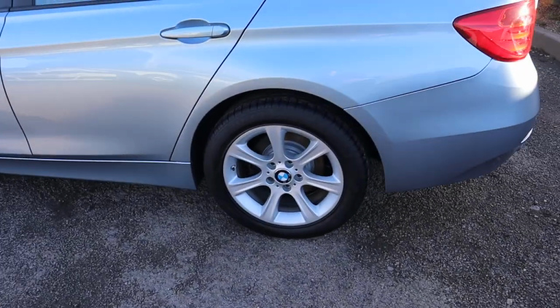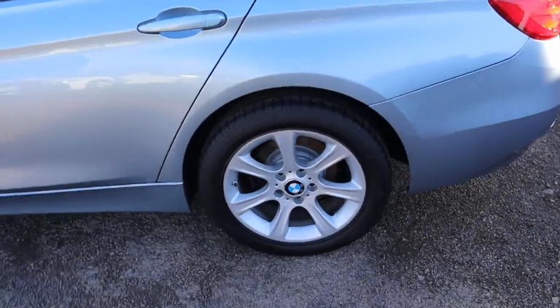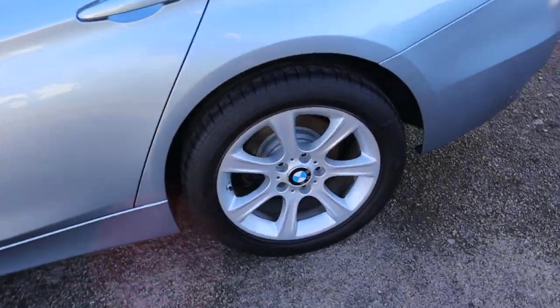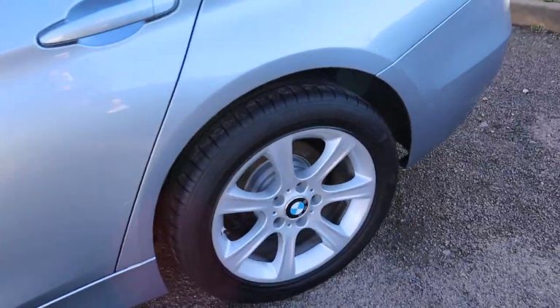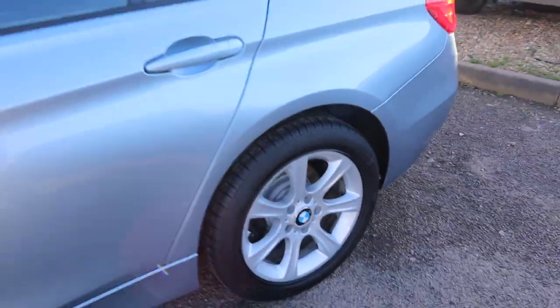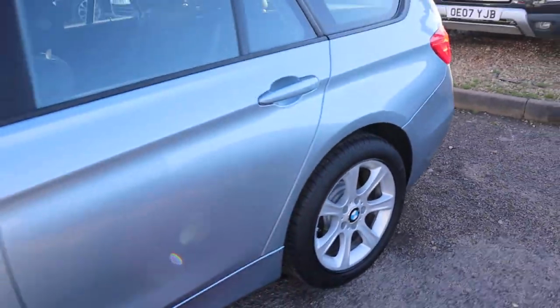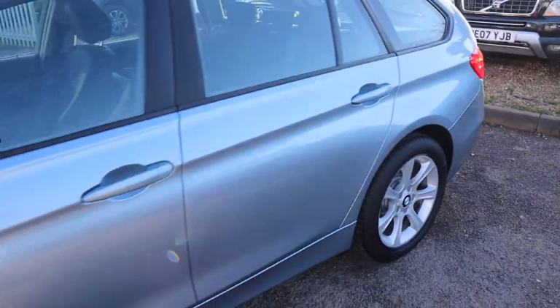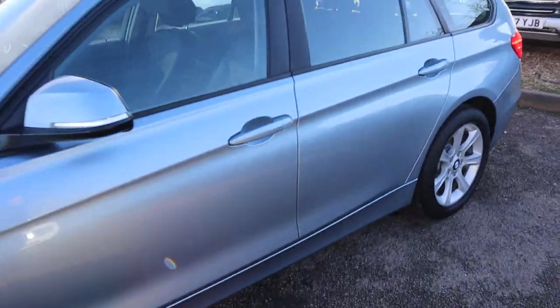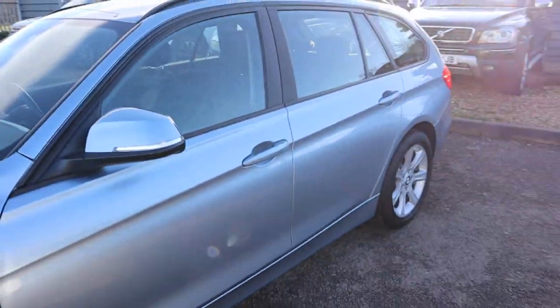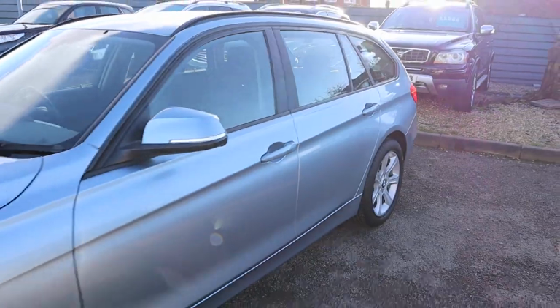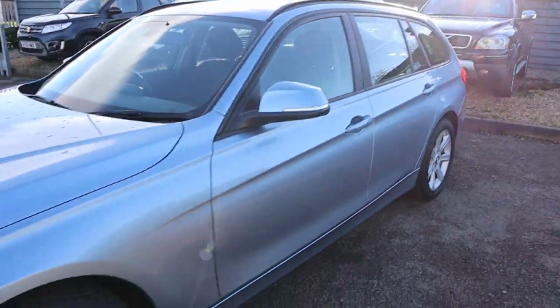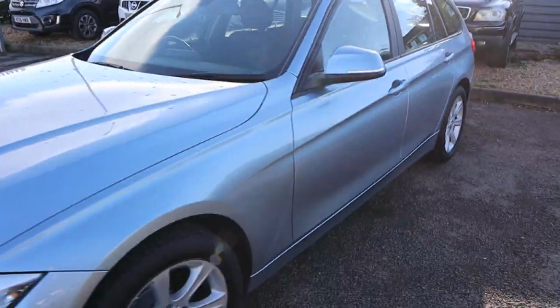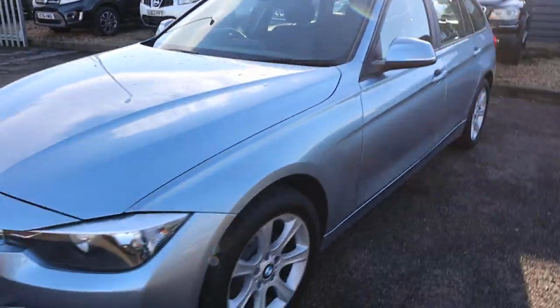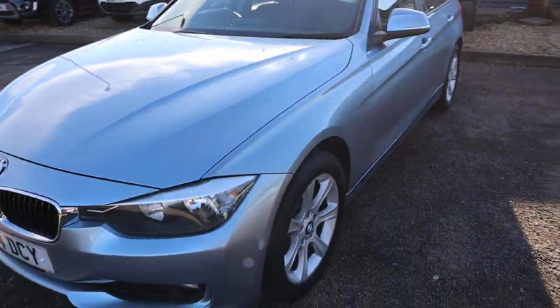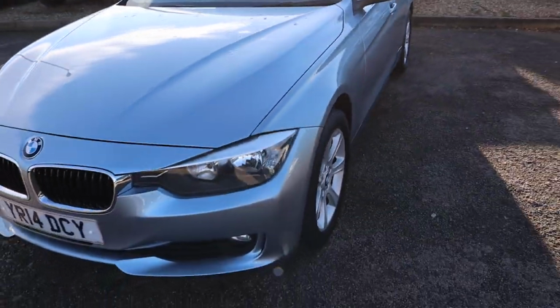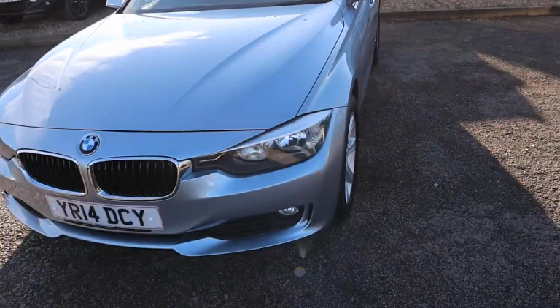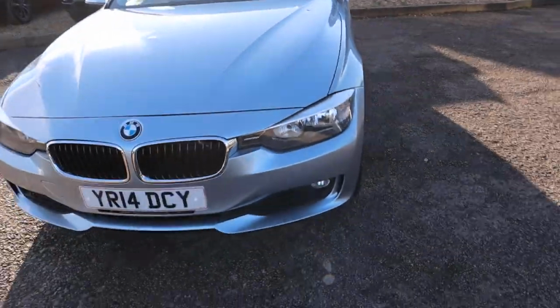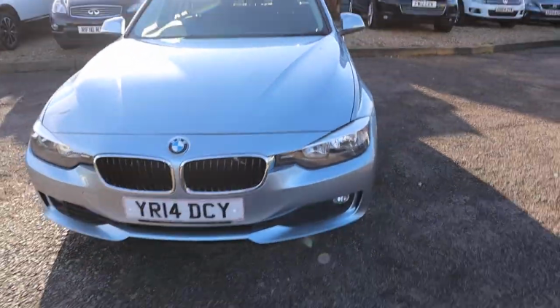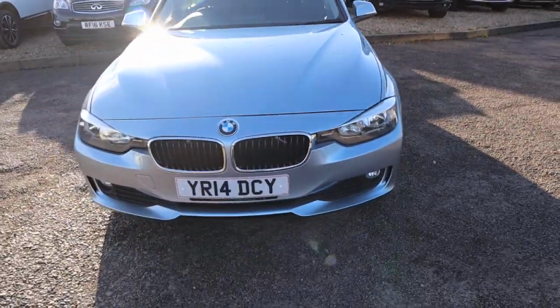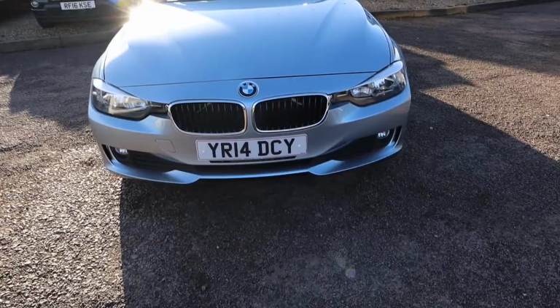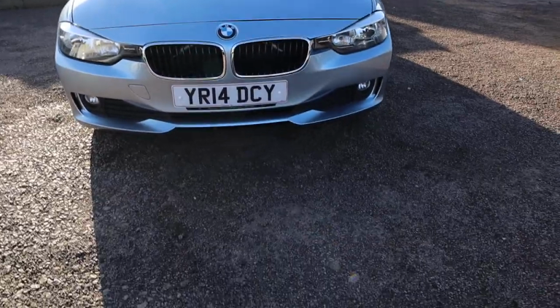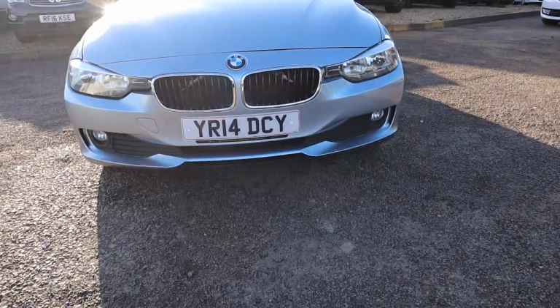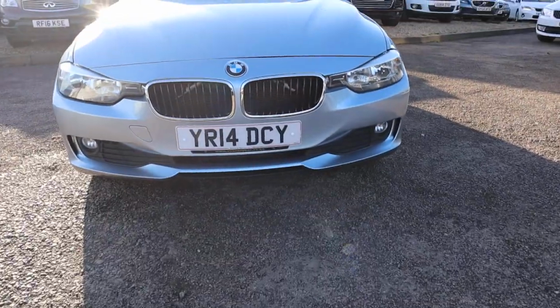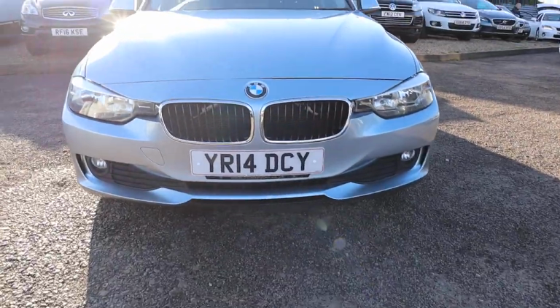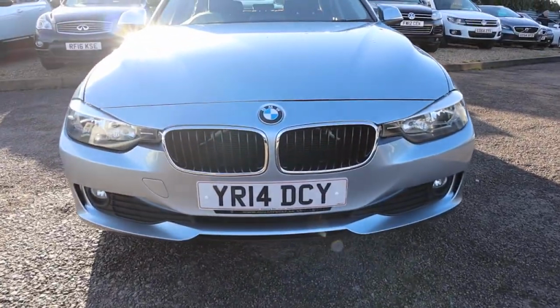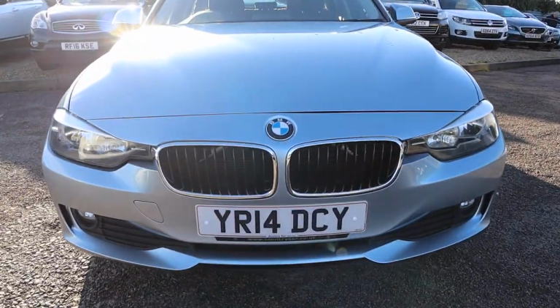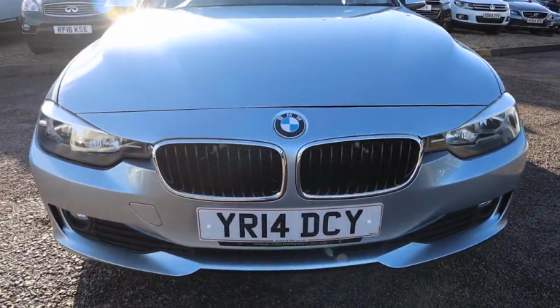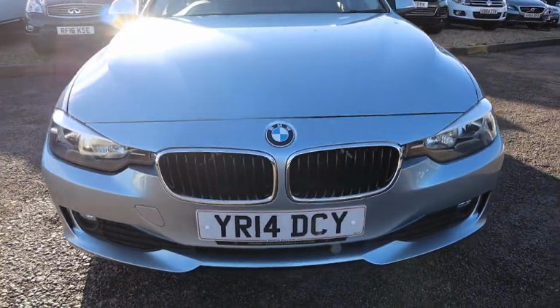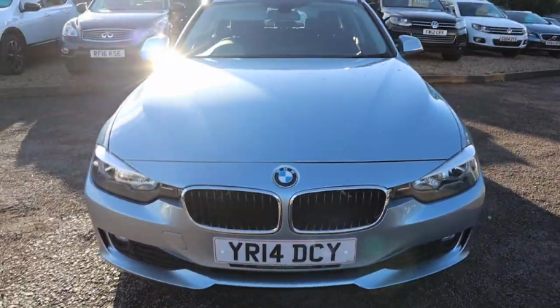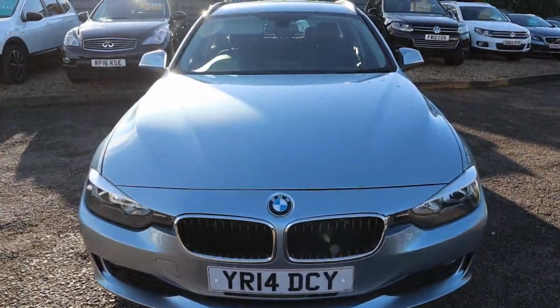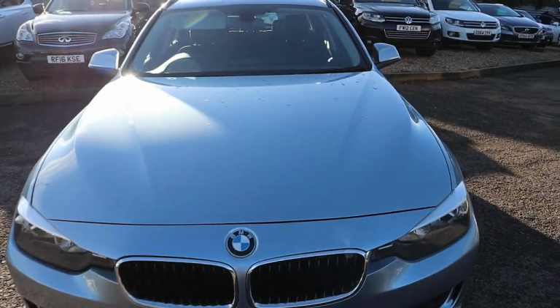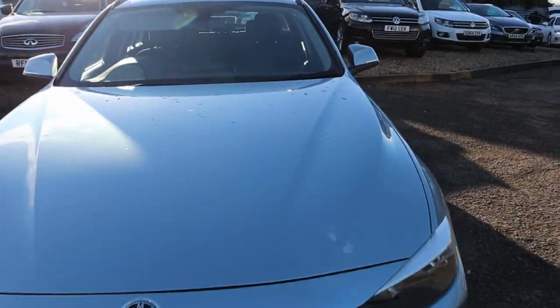It has motor spoke alloy wheels. At the front of the car it's just such a fantastic looking car, really is — that typically gorgeous BMW grille.